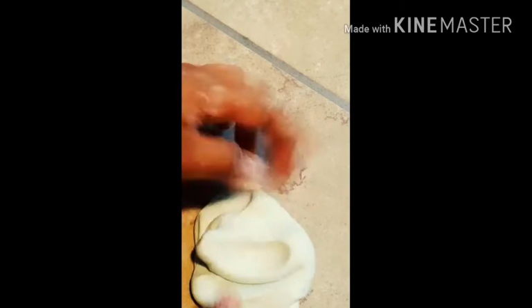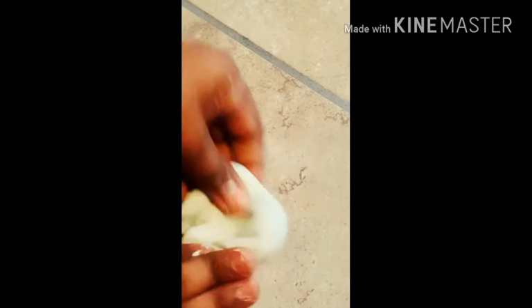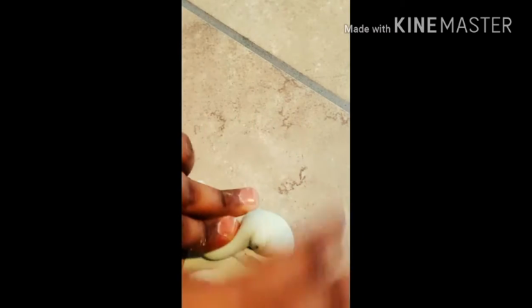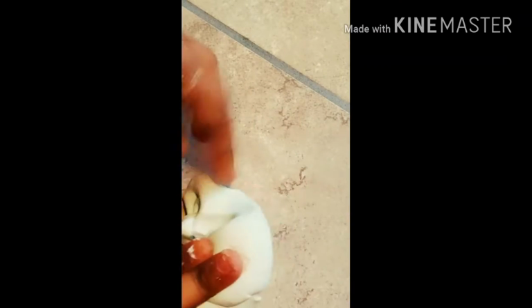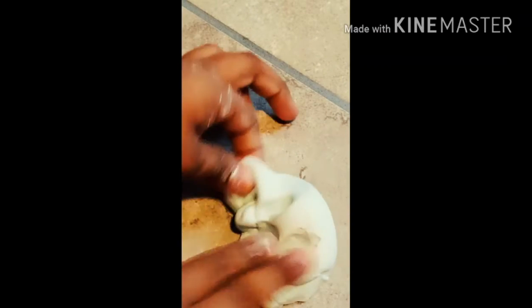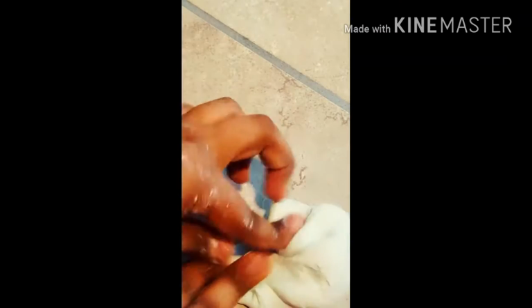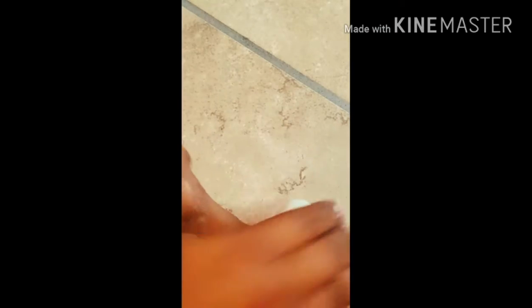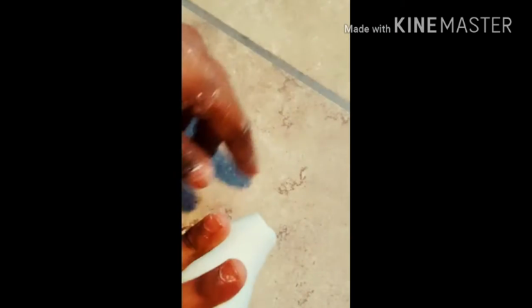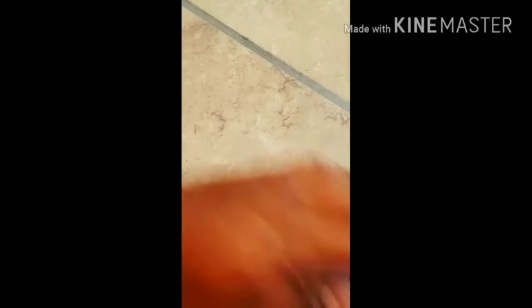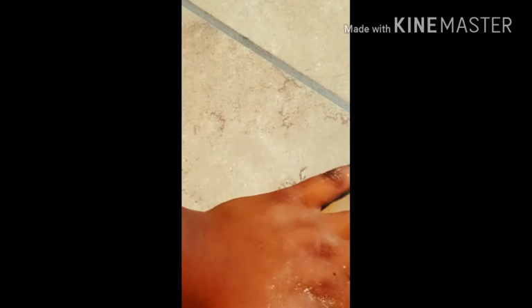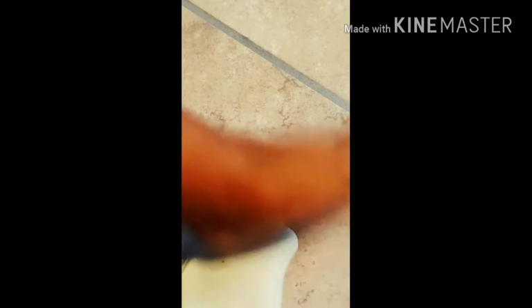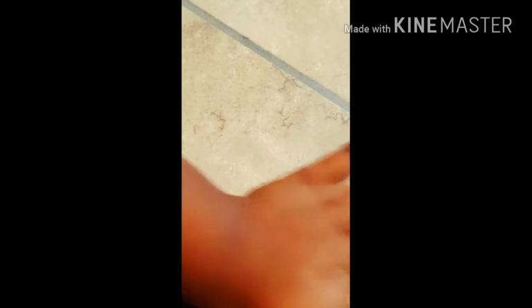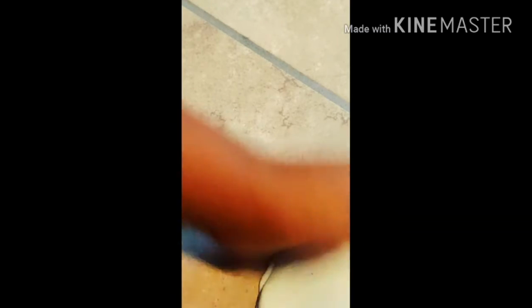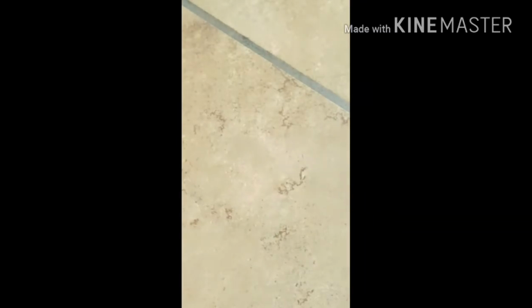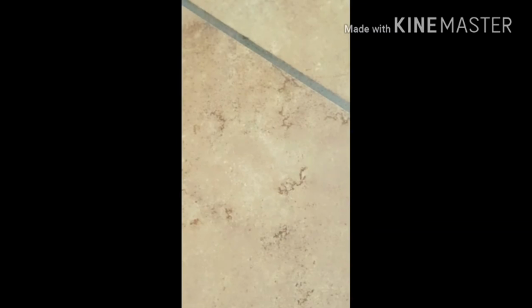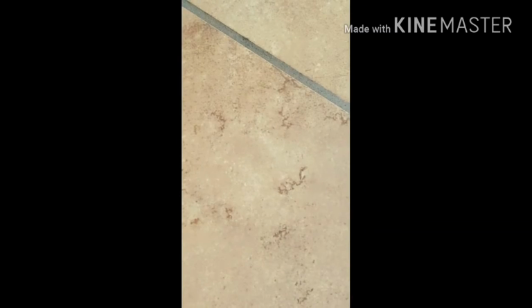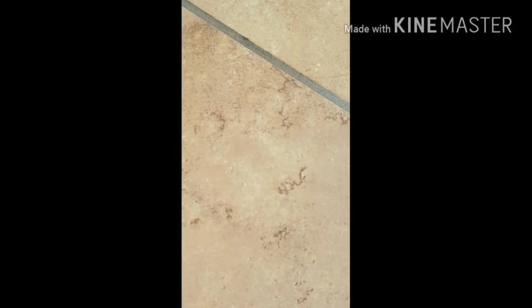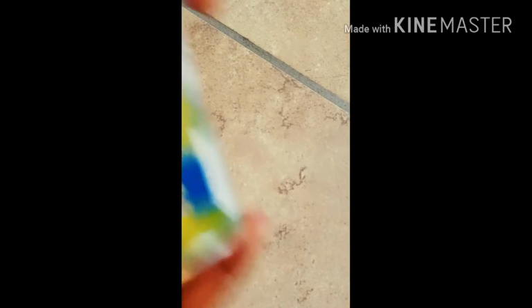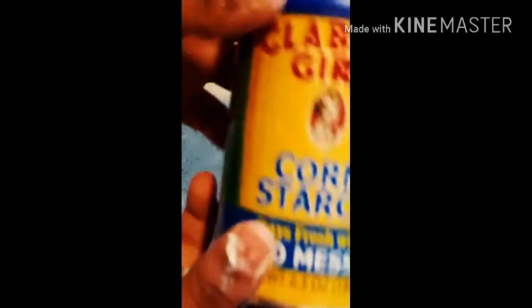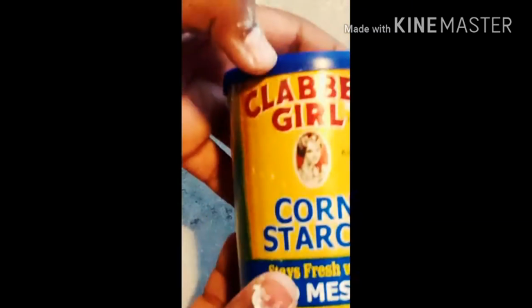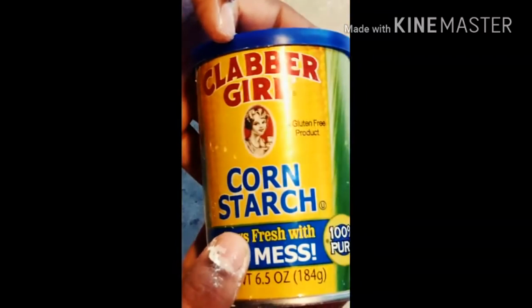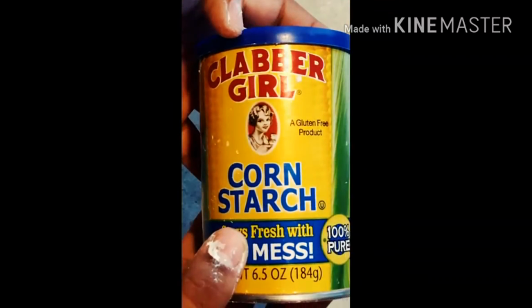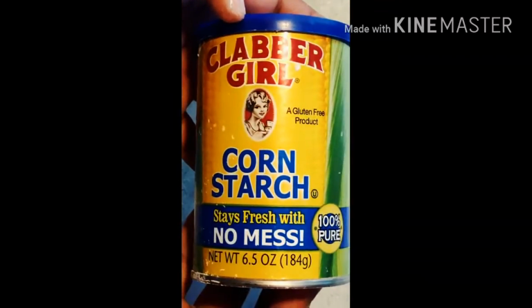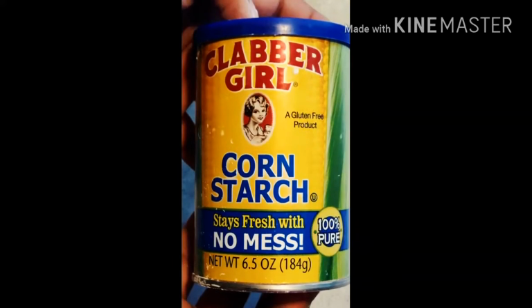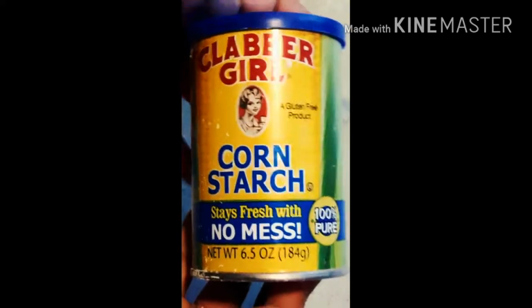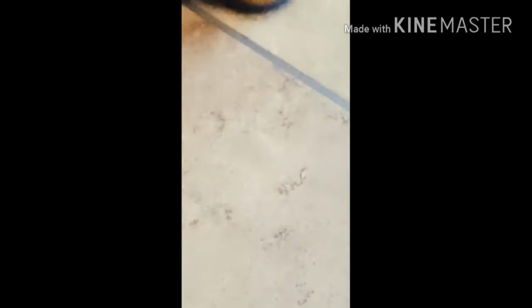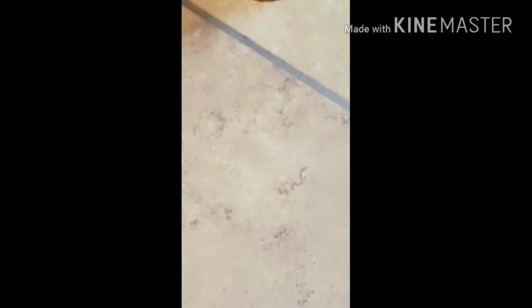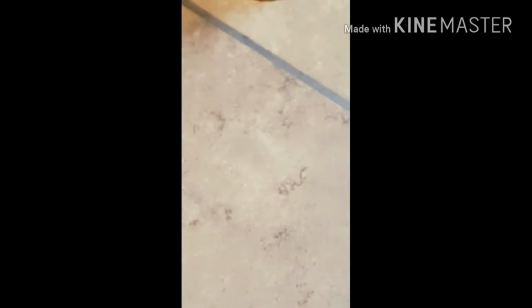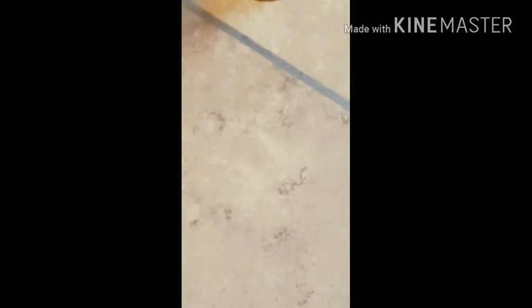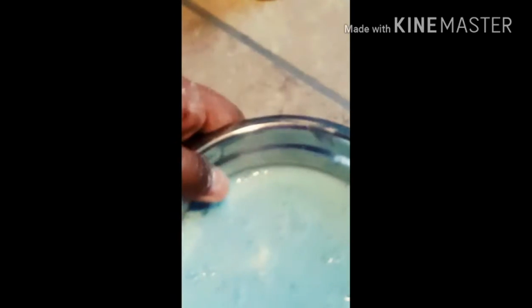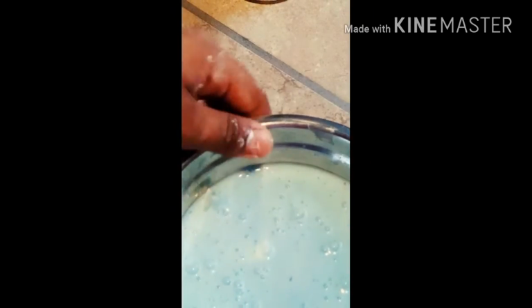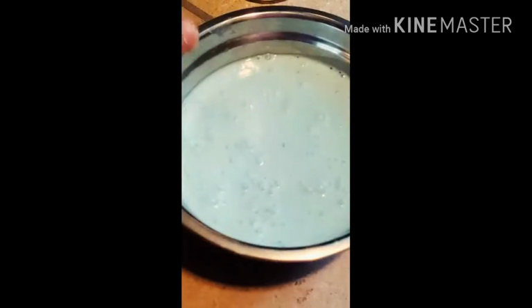So here is my matte-looking butter slime, and it wasn't hard at all to make. All you need is cornstarch and some slime.